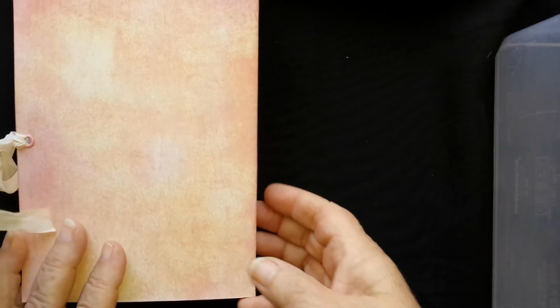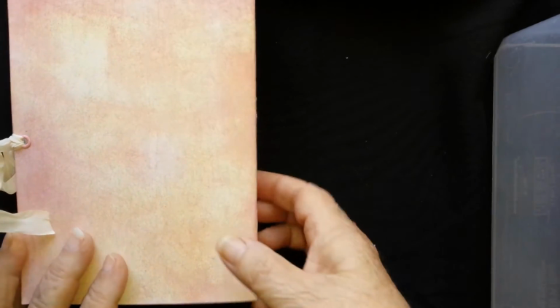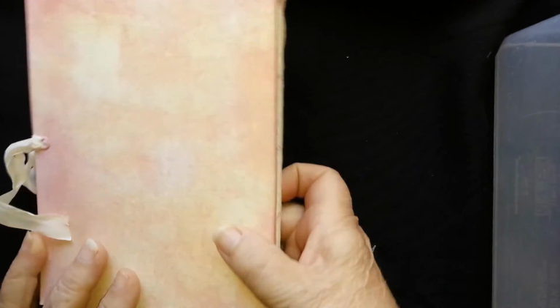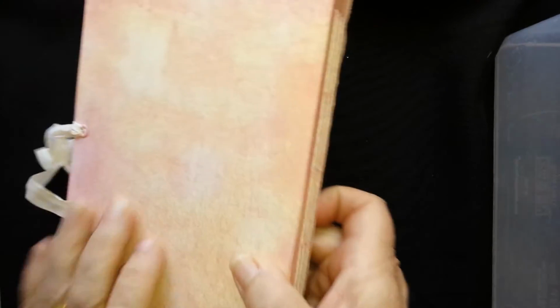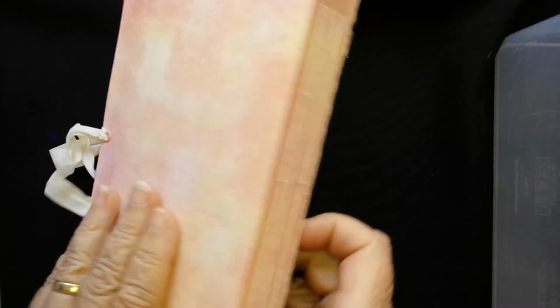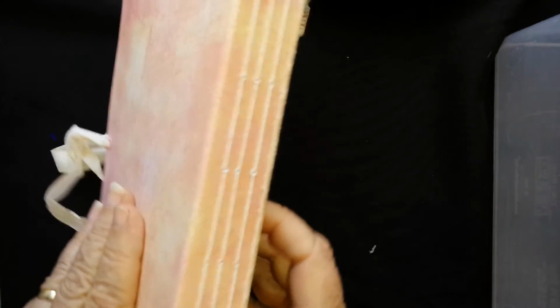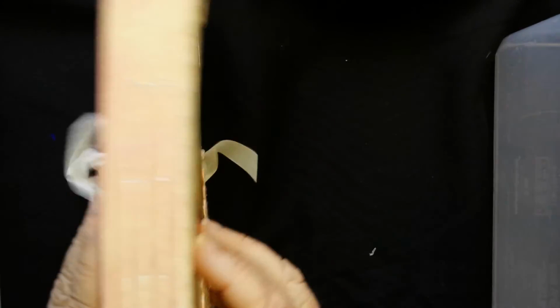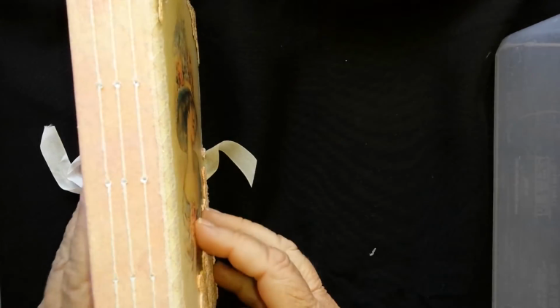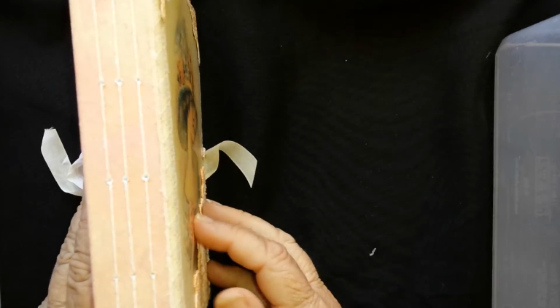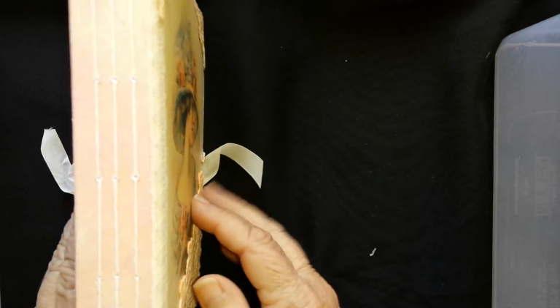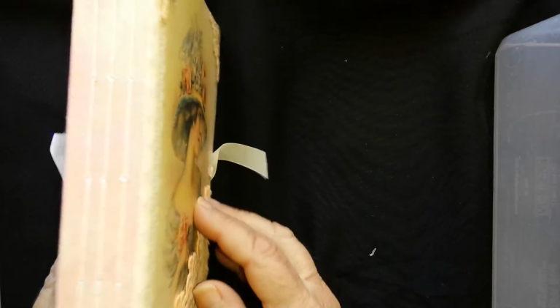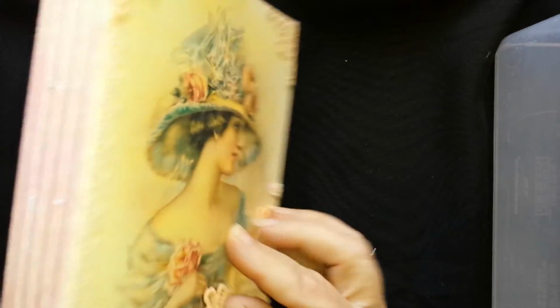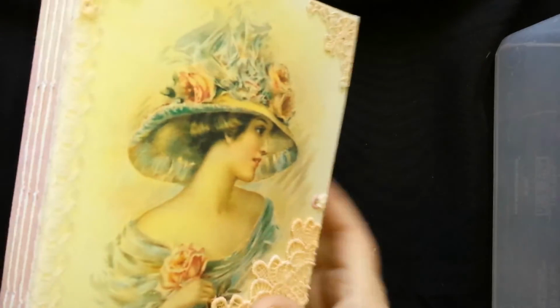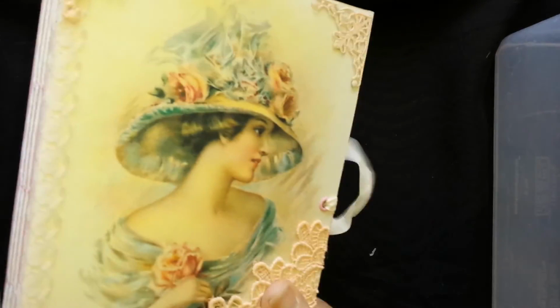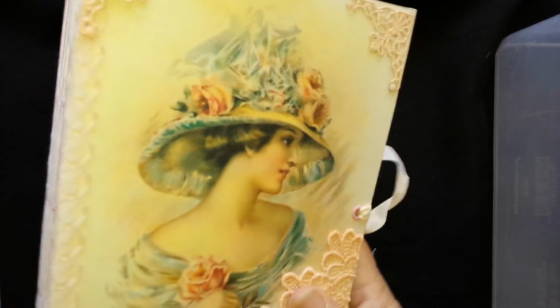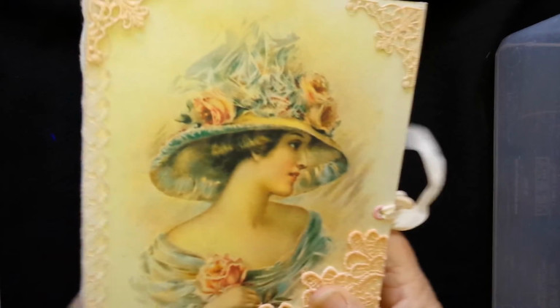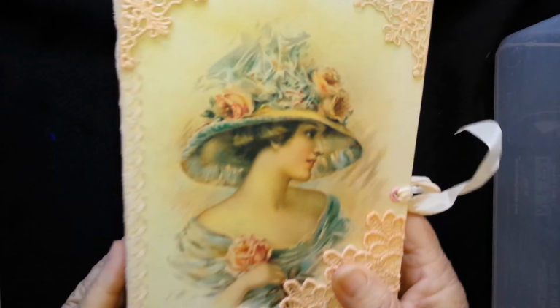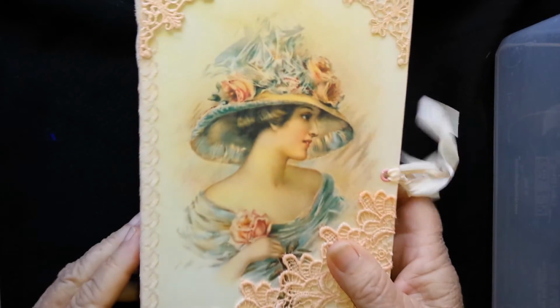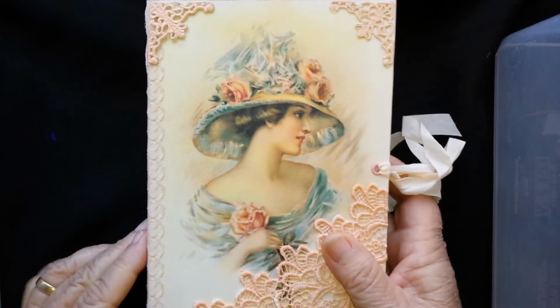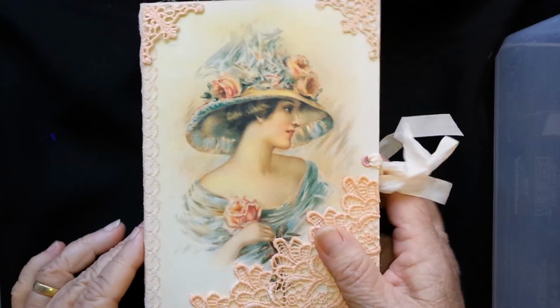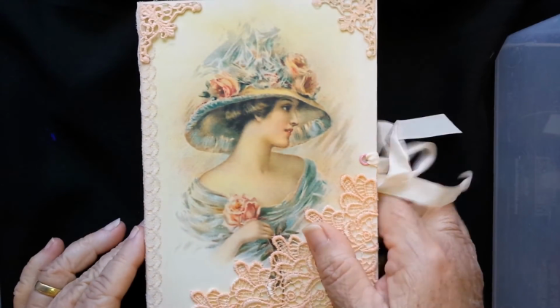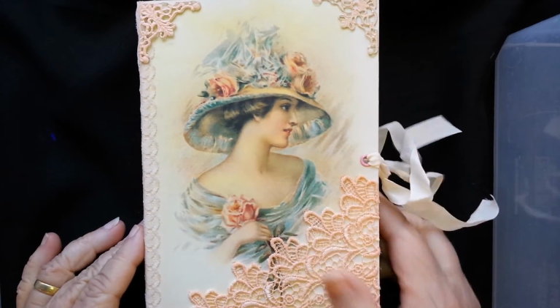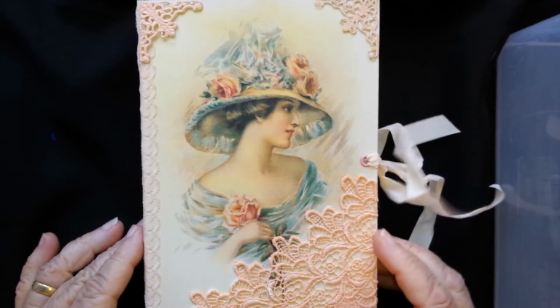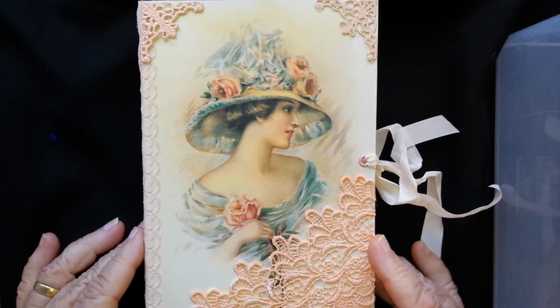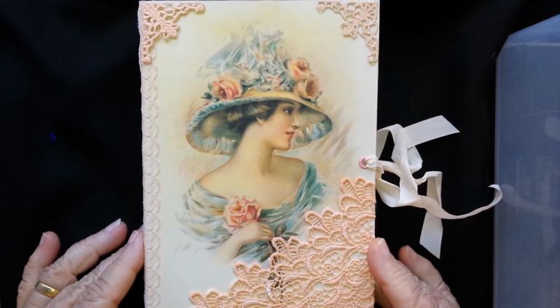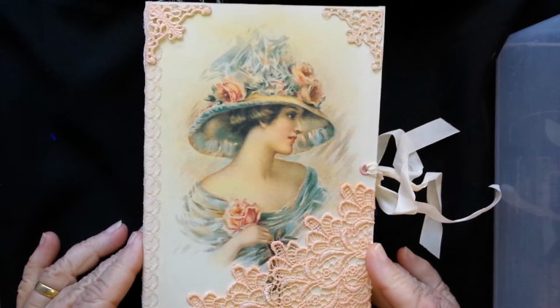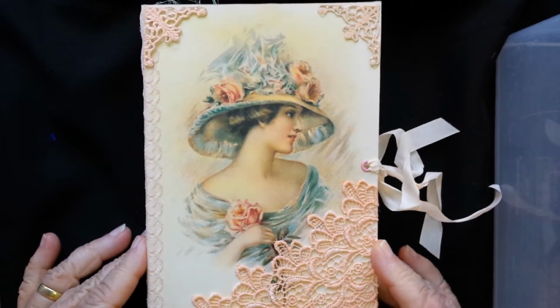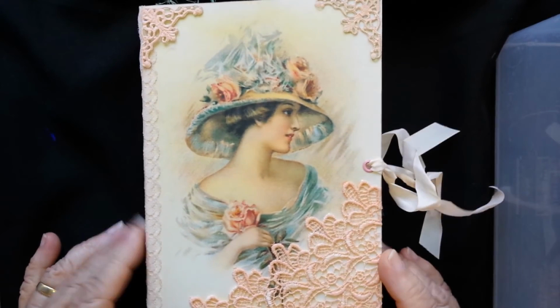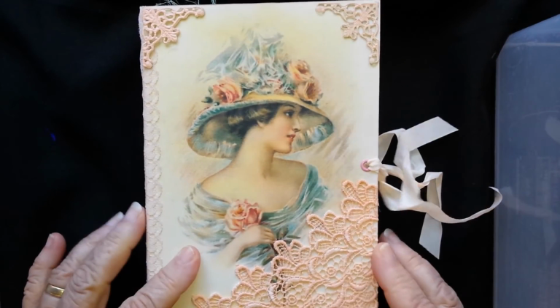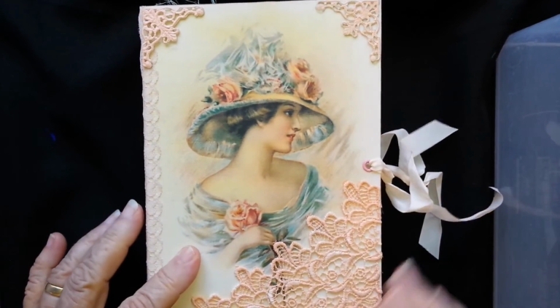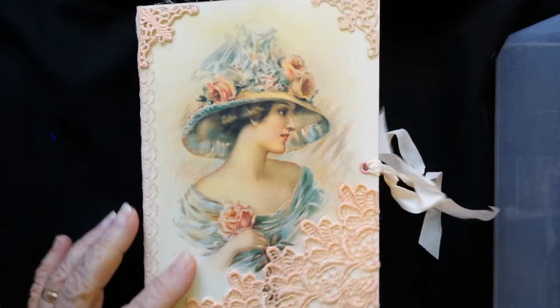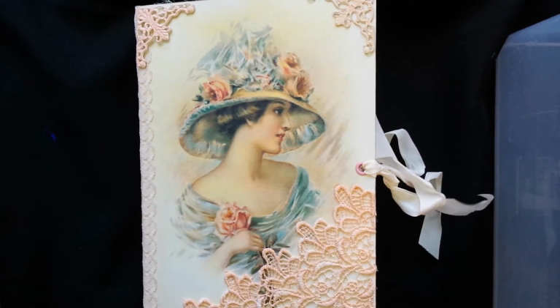I hope you enjoyed the journal. I'll put the link to my Etsy store down below so you can have a look at that as well. Thanks for viewing!